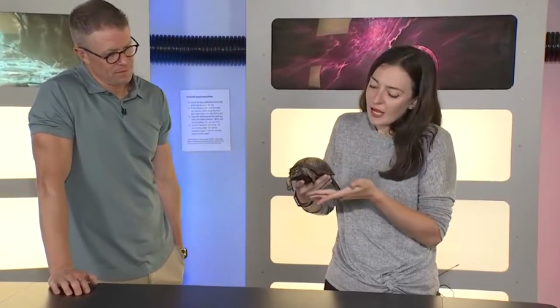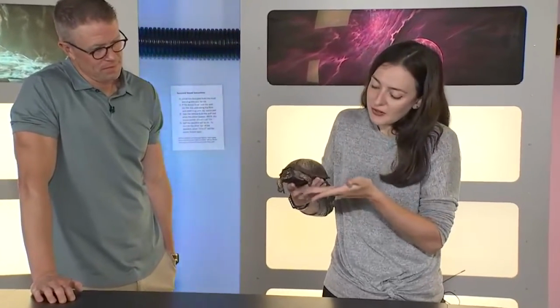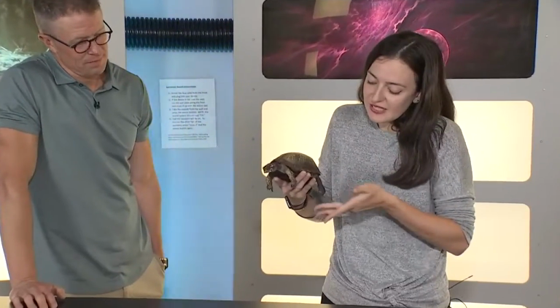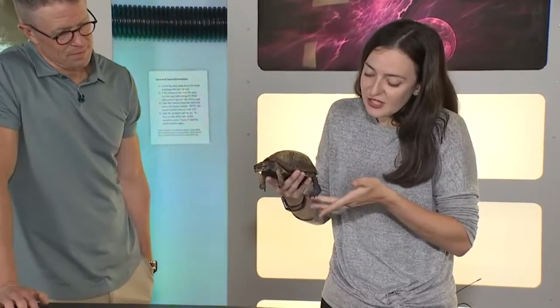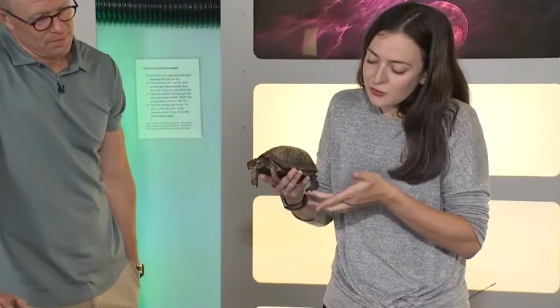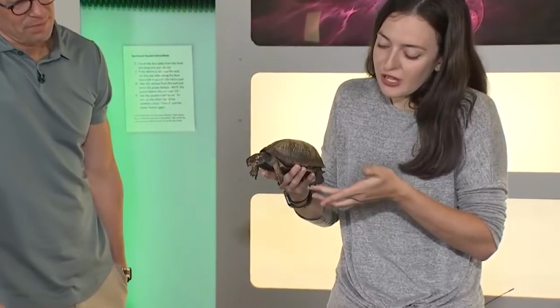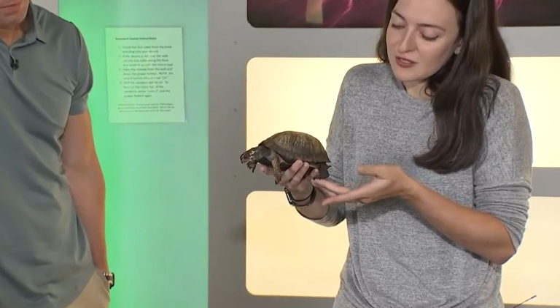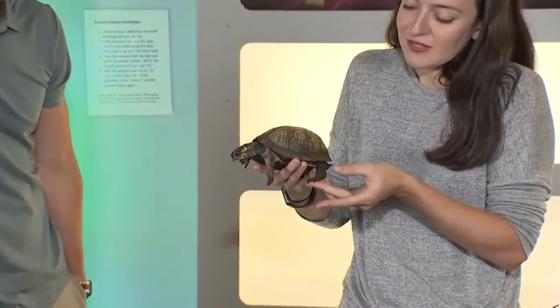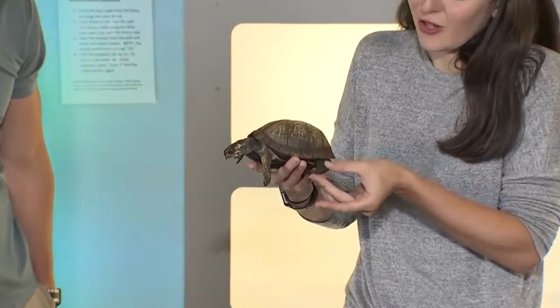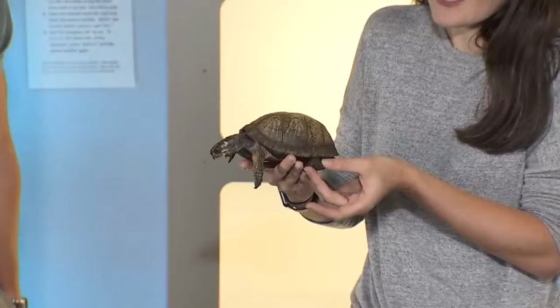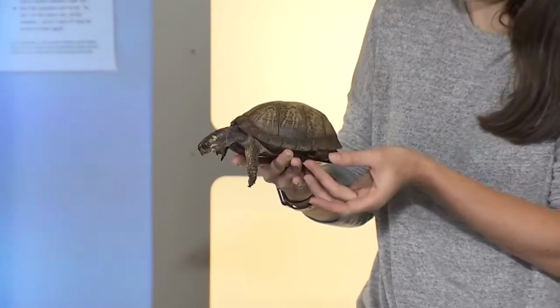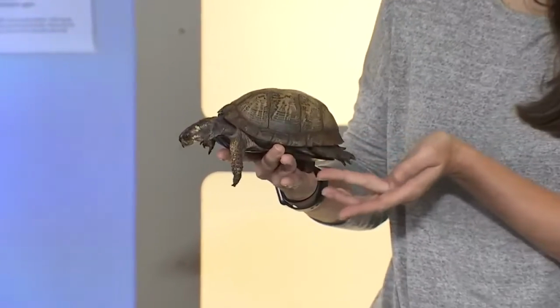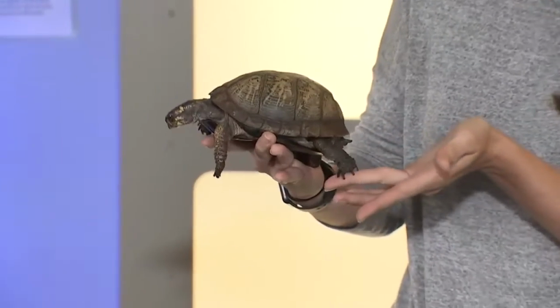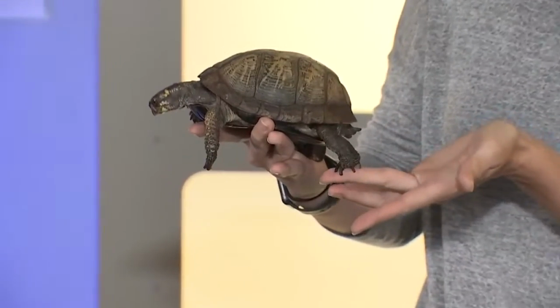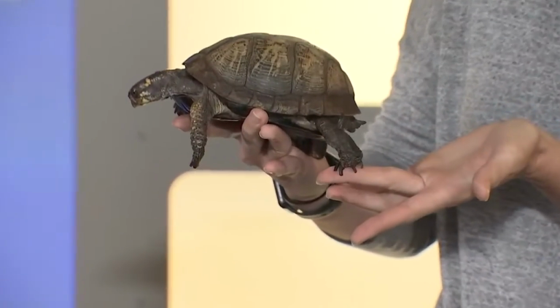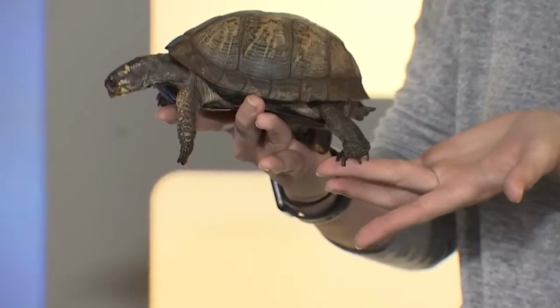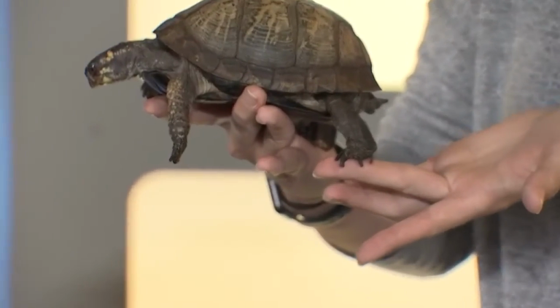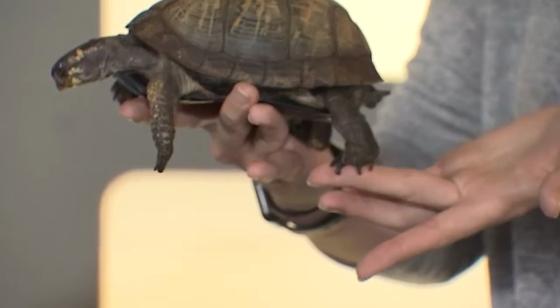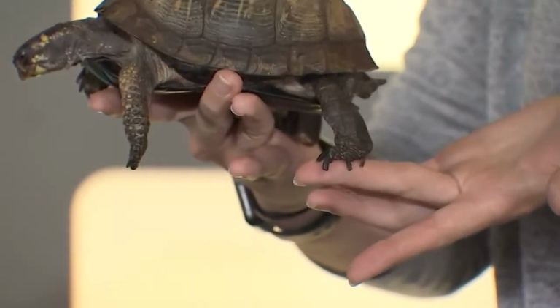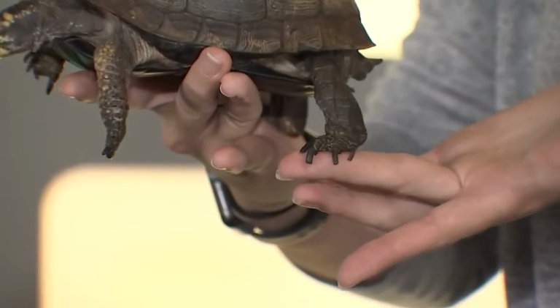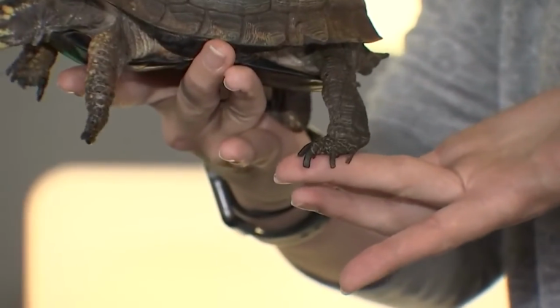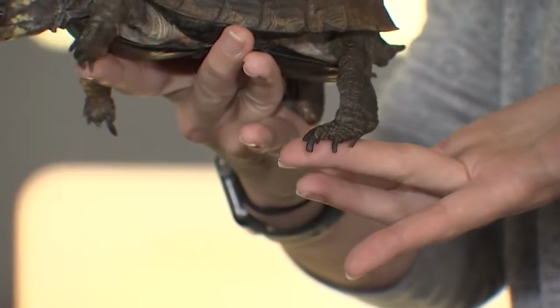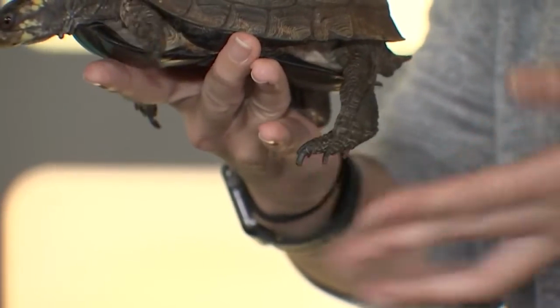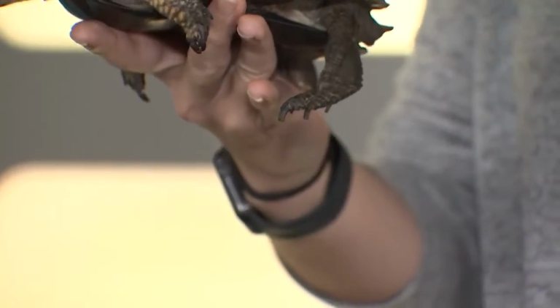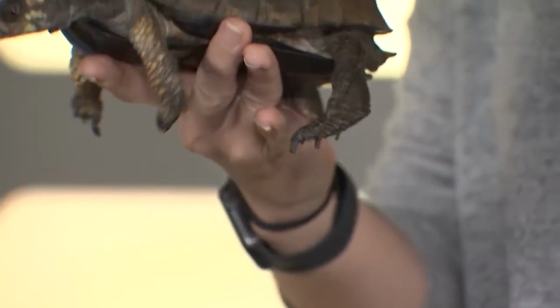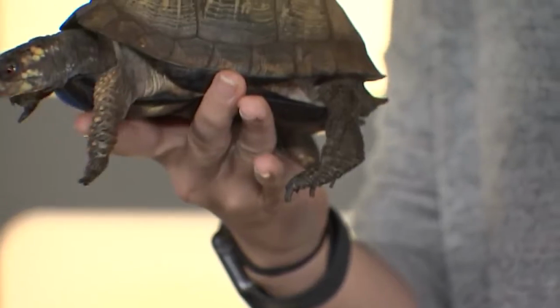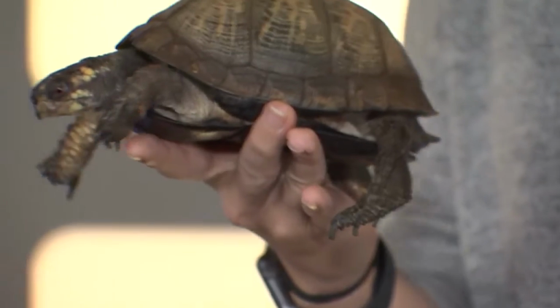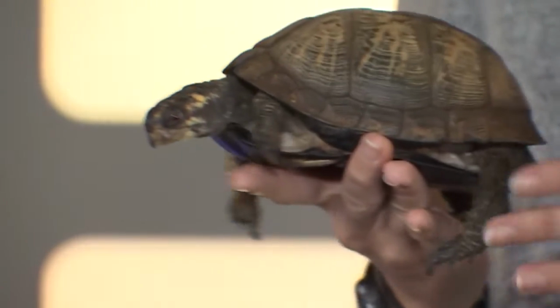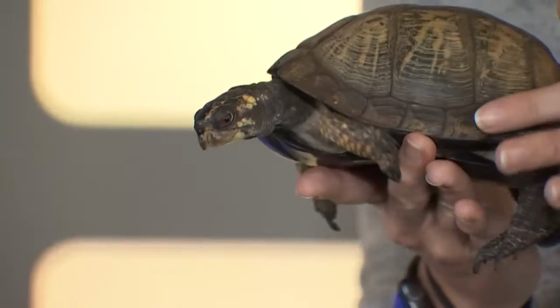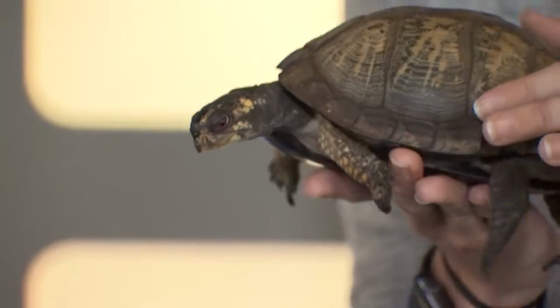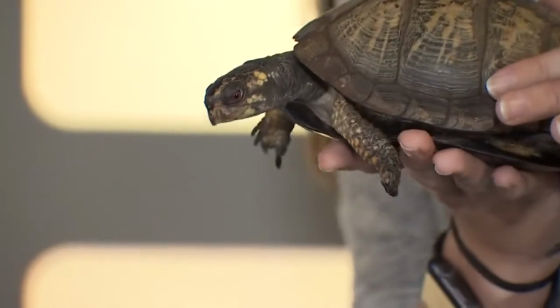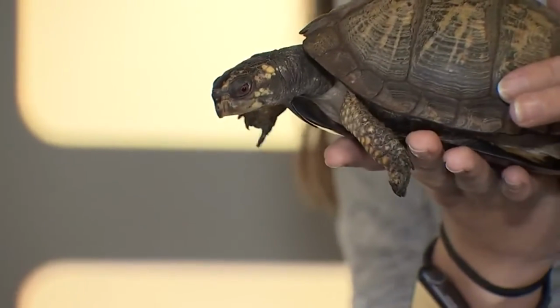You'll see she has these really awesome claws that are really good — she doesn't like me holding them — really good for digging down and getting into a good, nice, warmer spot.